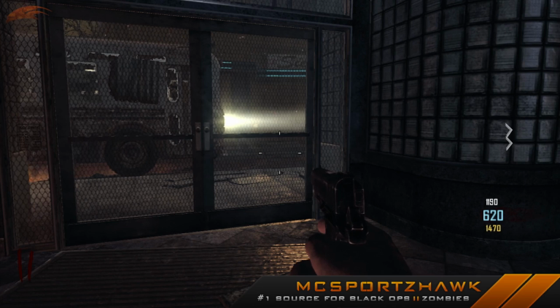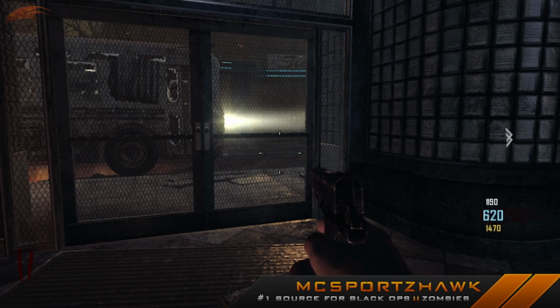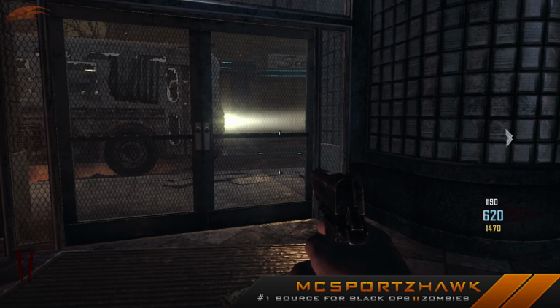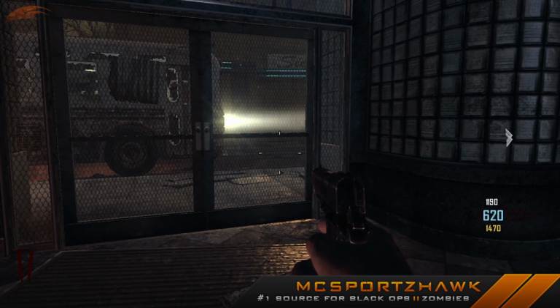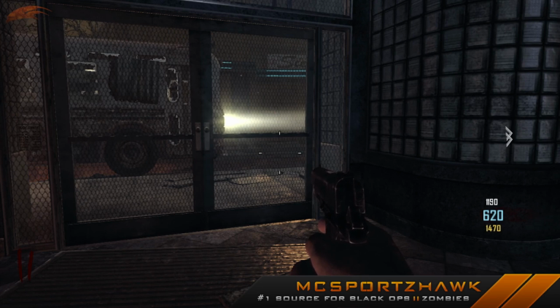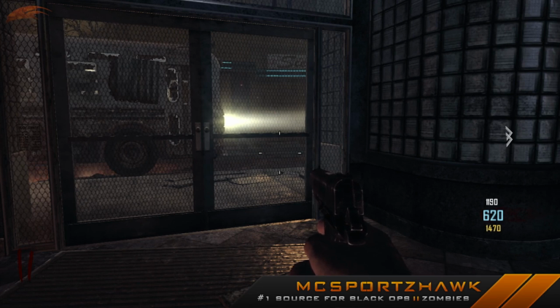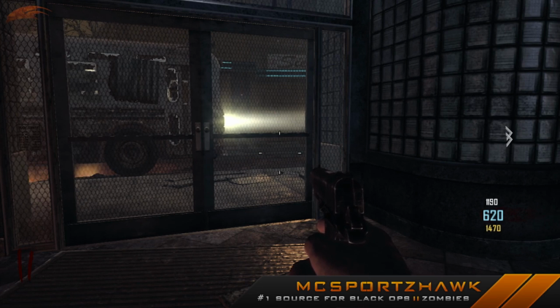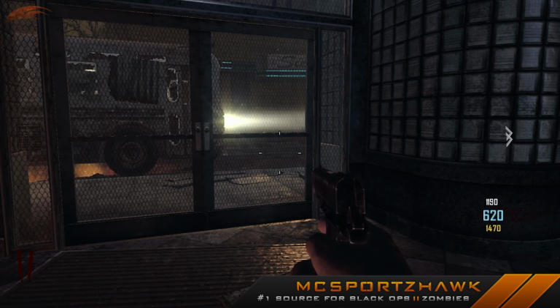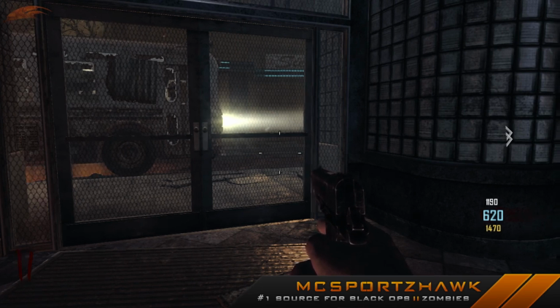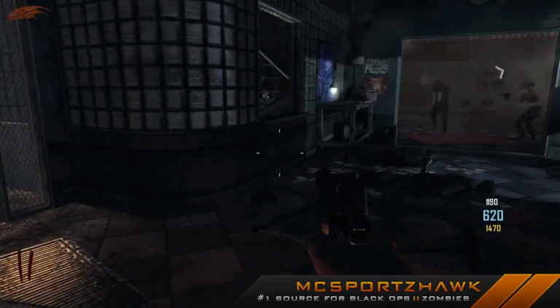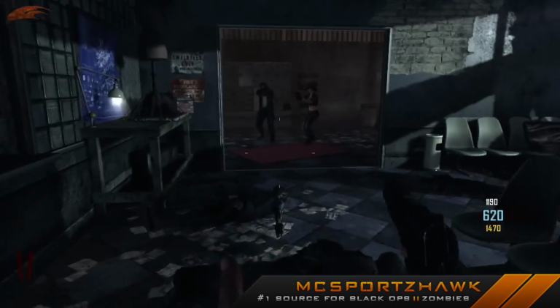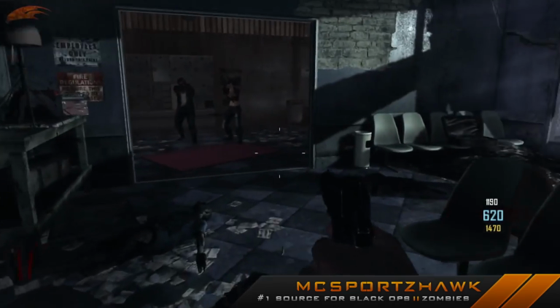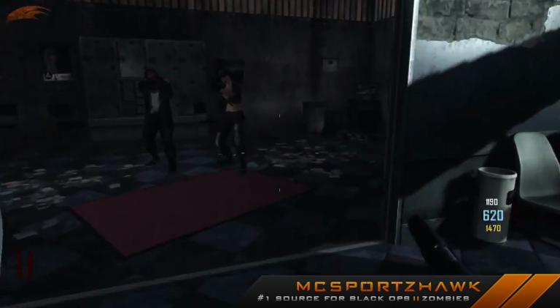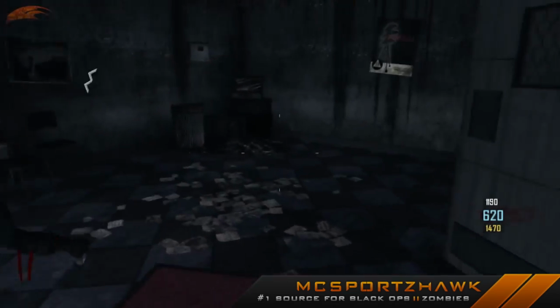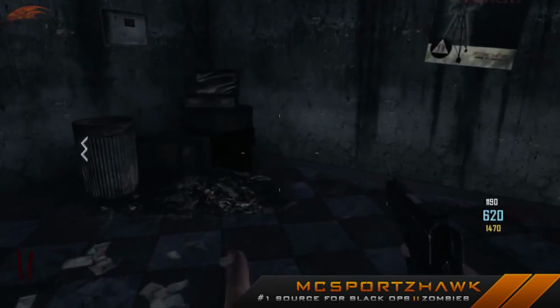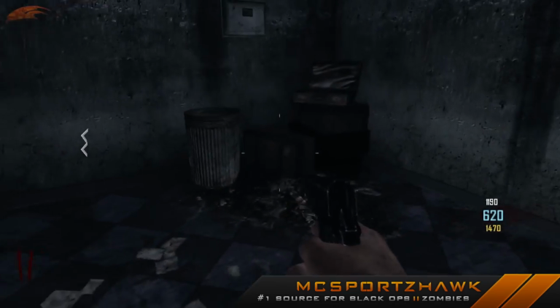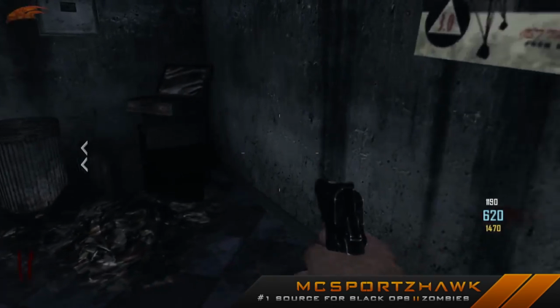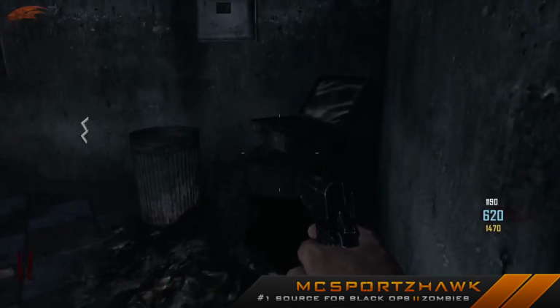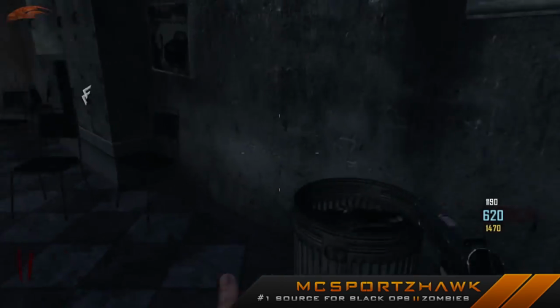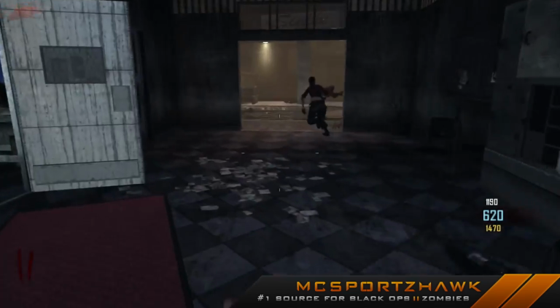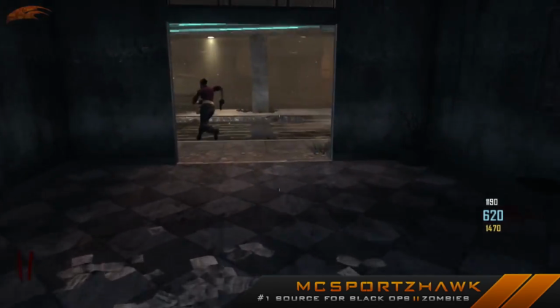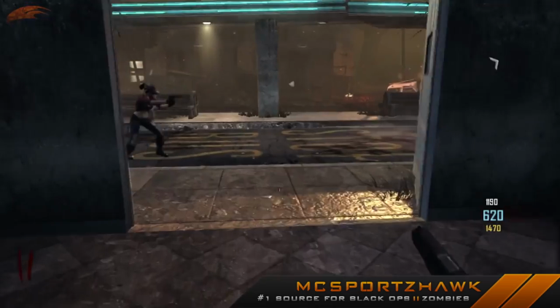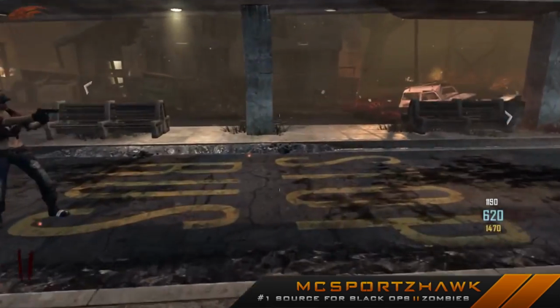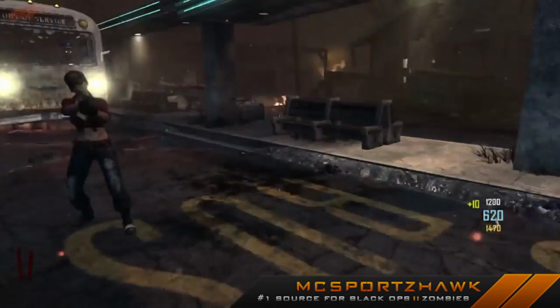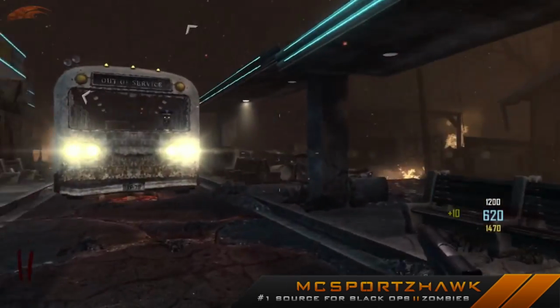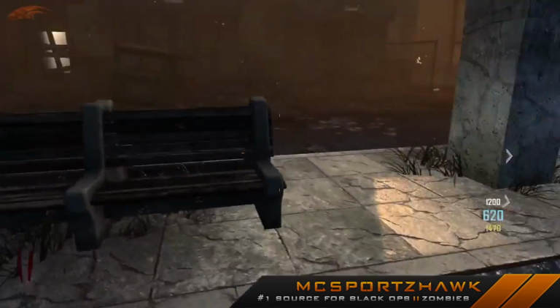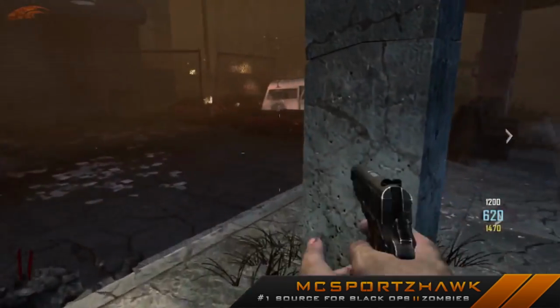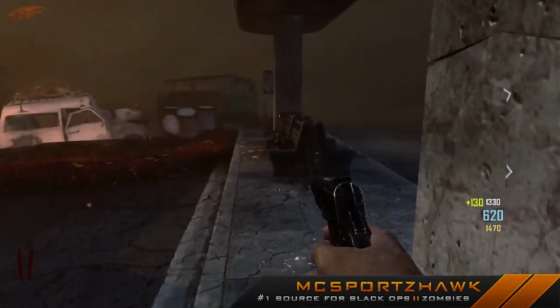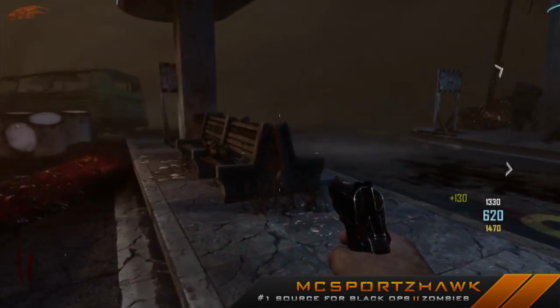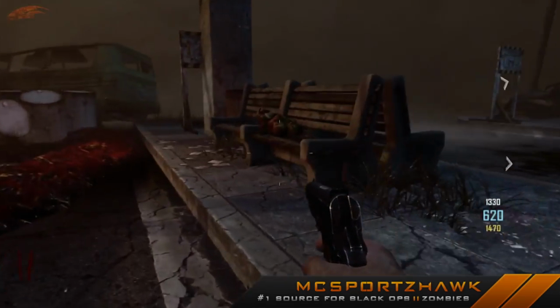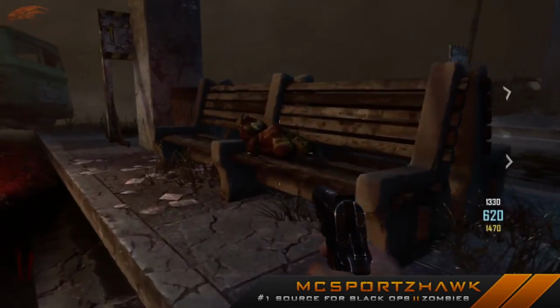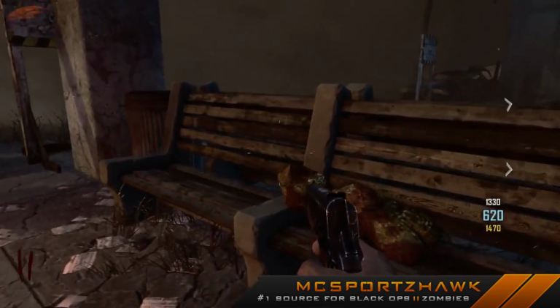What's going on guys? My name is Matt or MCSportstalk. We're playing some Black Ops 2 Zombies on Transit mode. This is the map Green Run. We're actually over in the starting area by the bus. And this tutorial is going to show you how to get the Easter egg song in co-op mode when you're playing online with your friends.